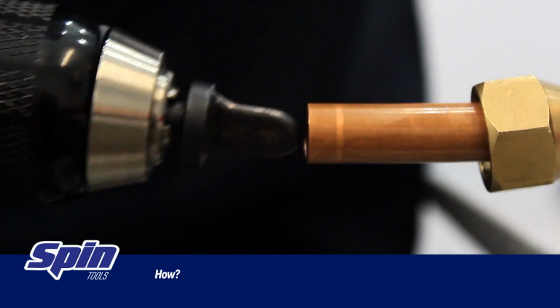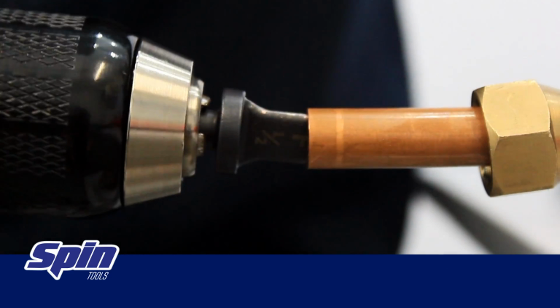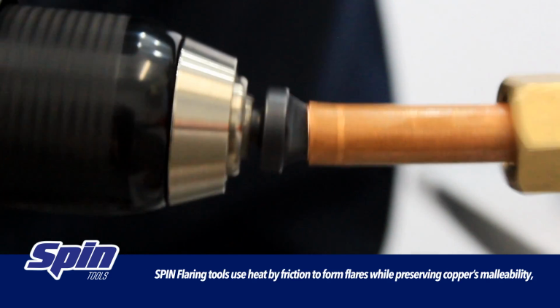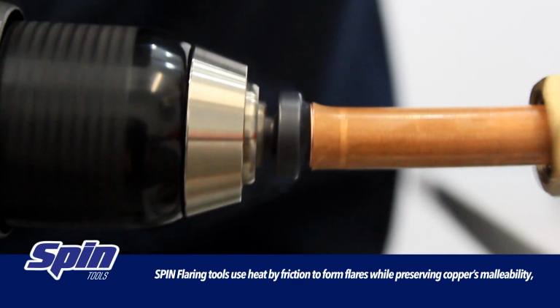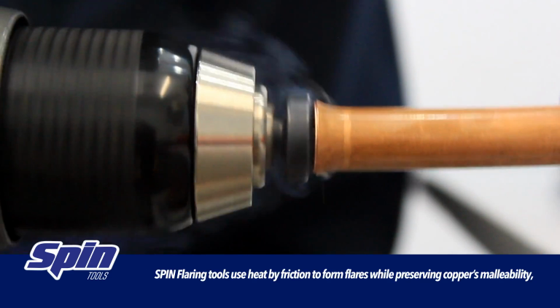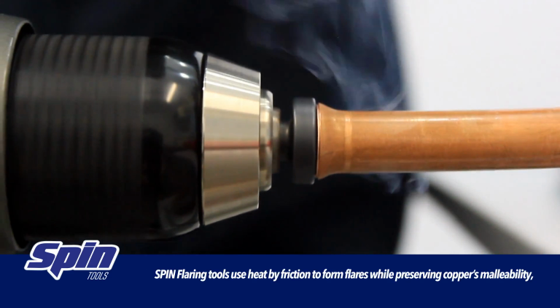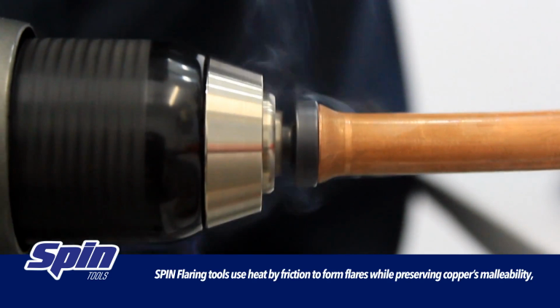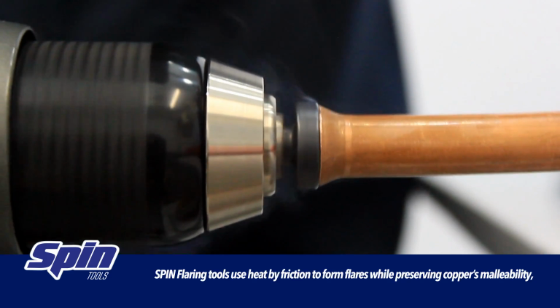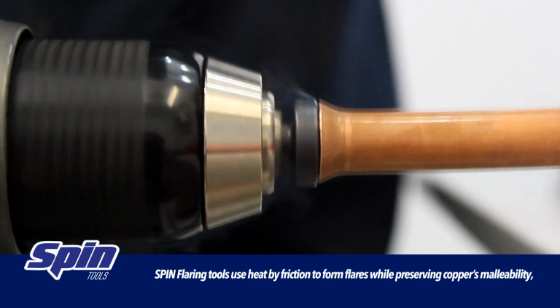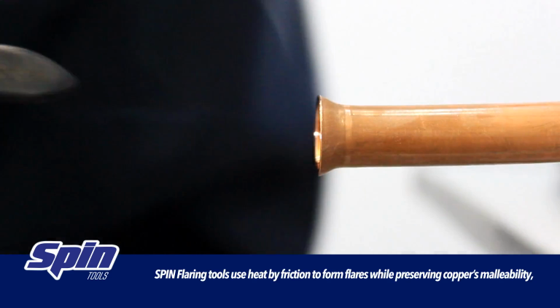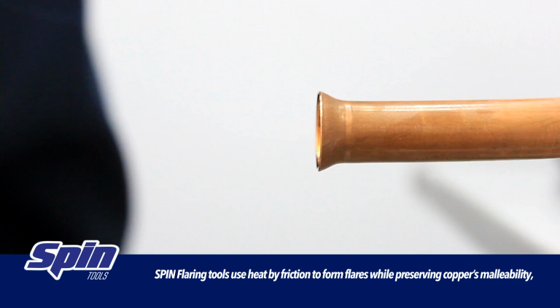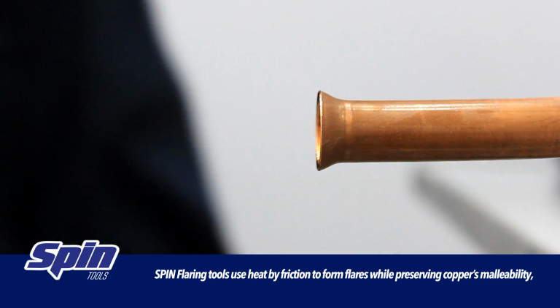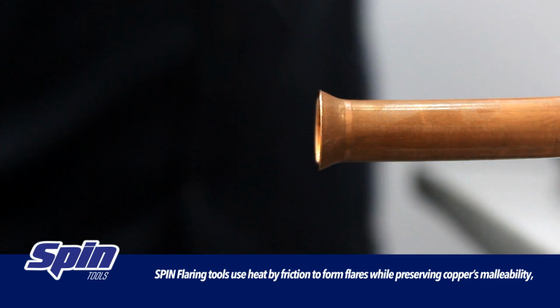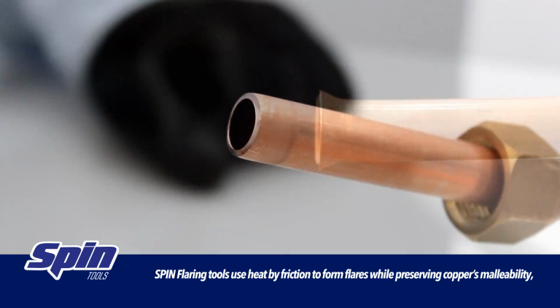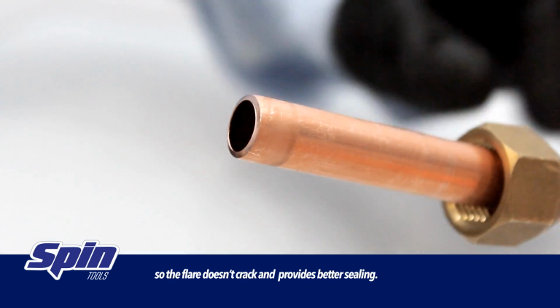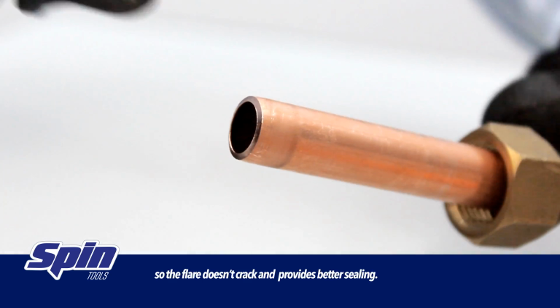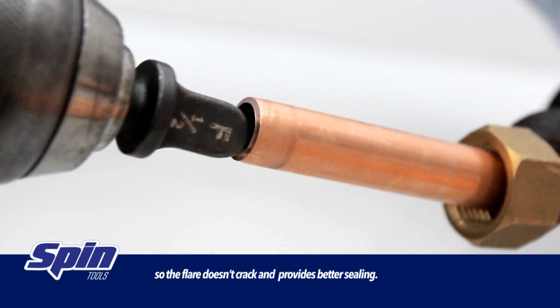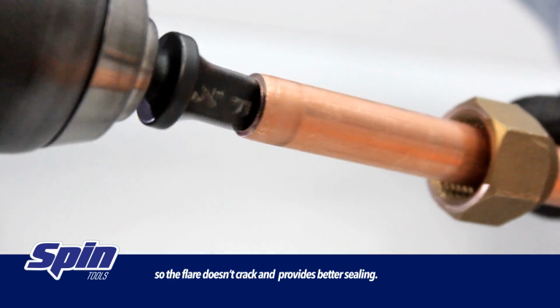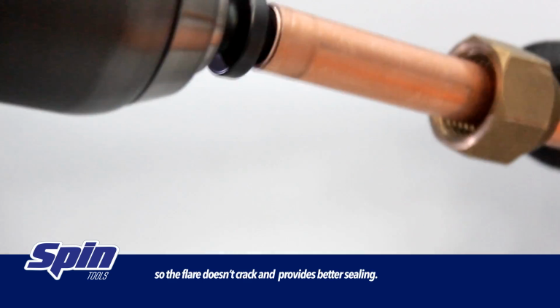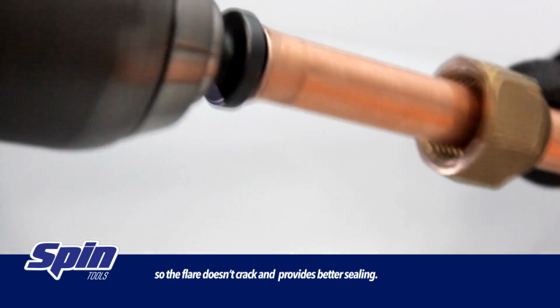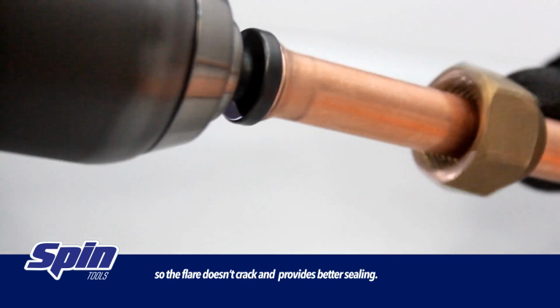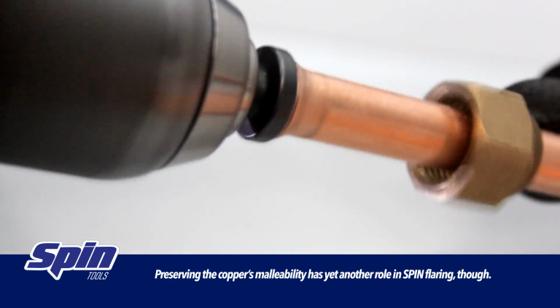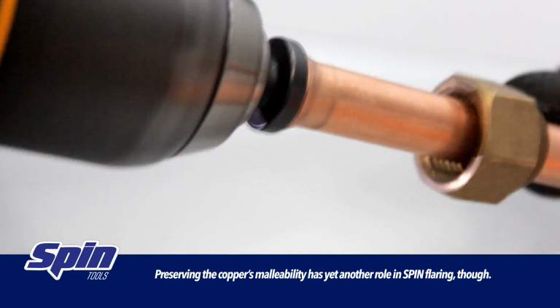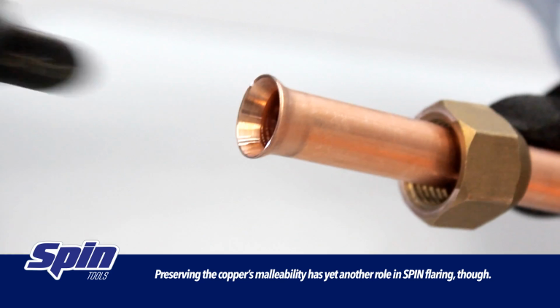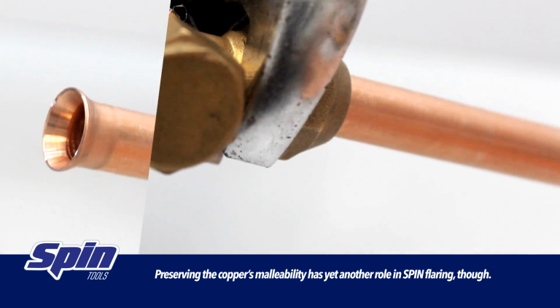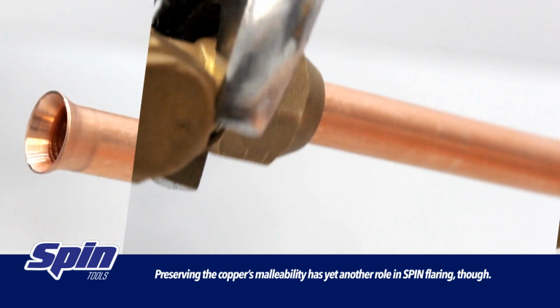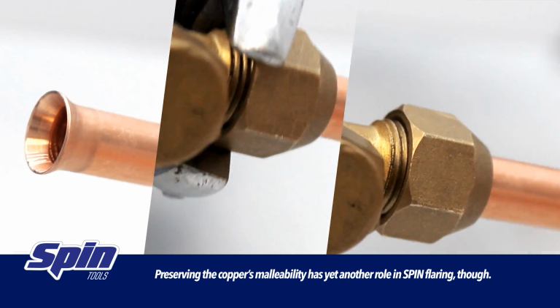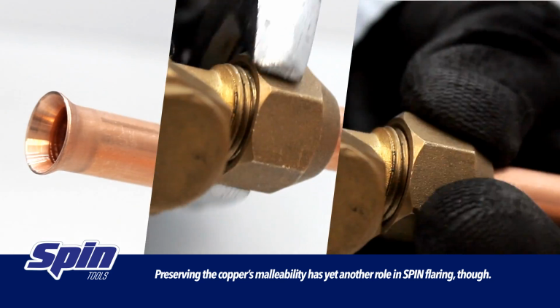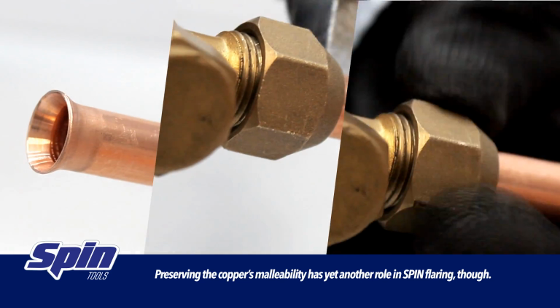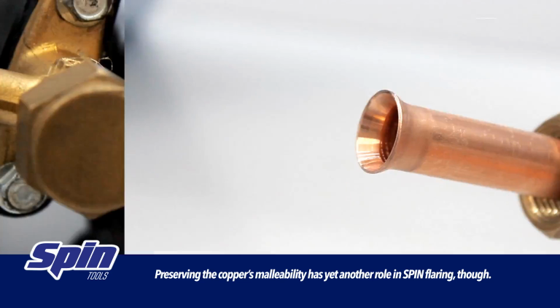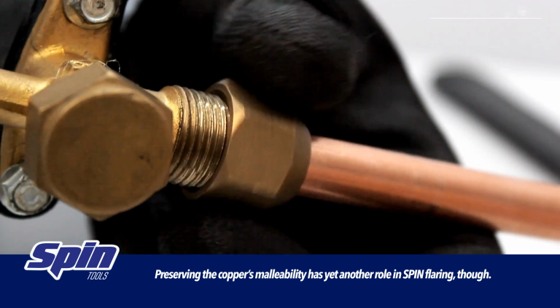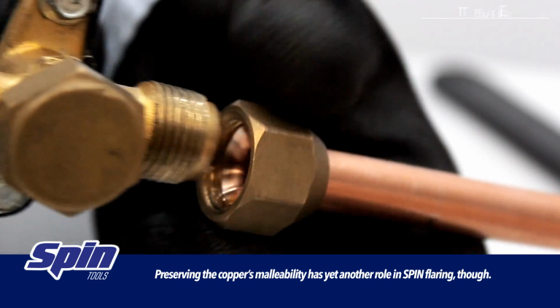Spin flaring tools use heat by friction to form flares while preserving the copper's malleability, so the flare doesn't crack and provides better sealing. Preserving the copper's malleability has yet another role in spin flaring though.